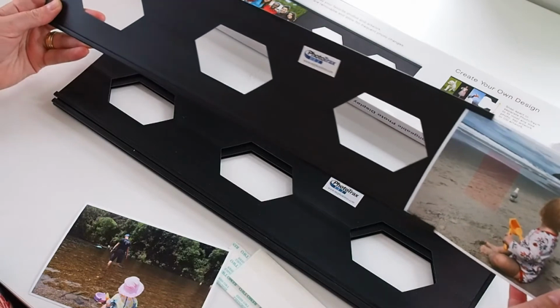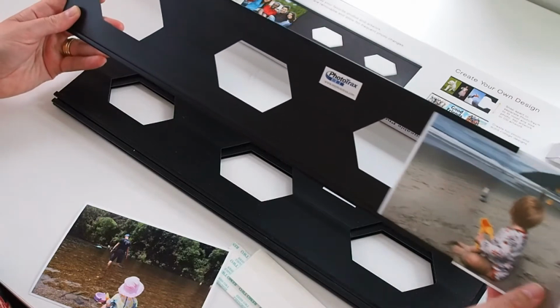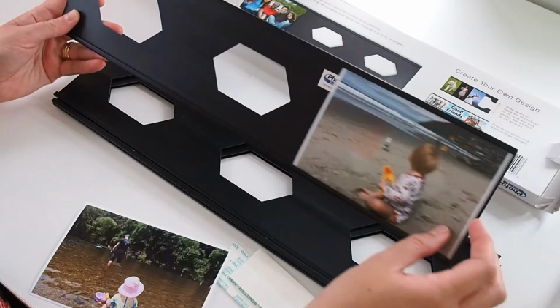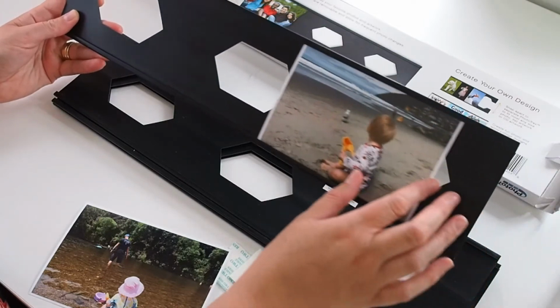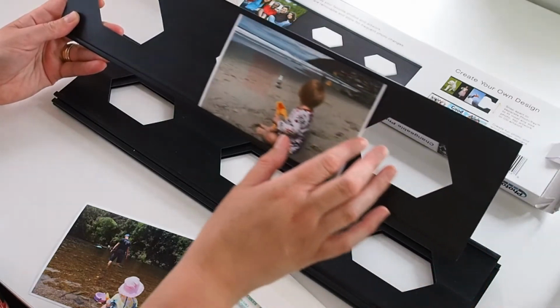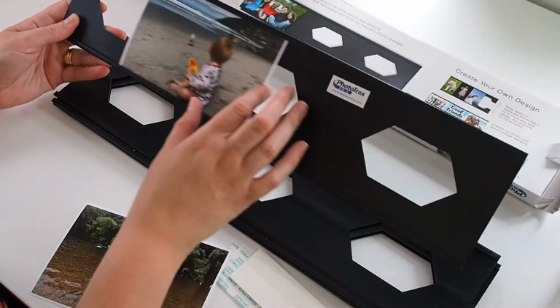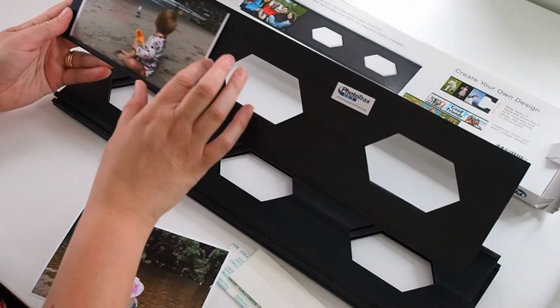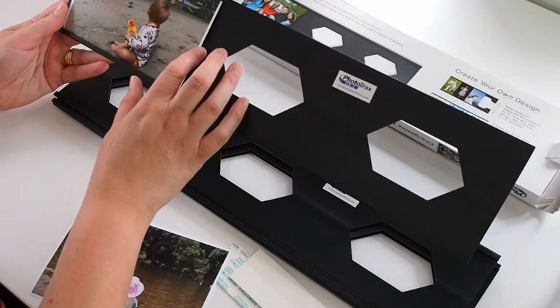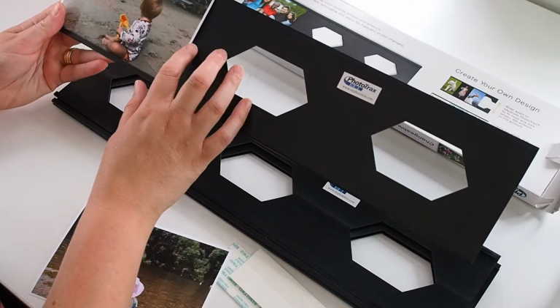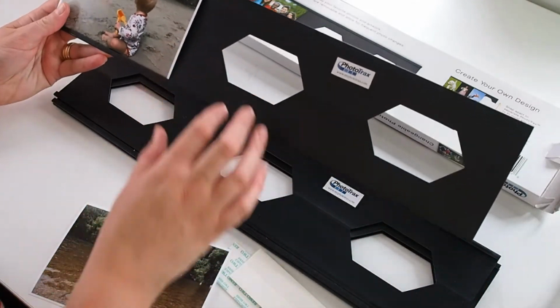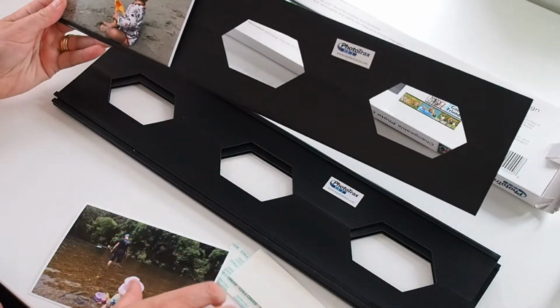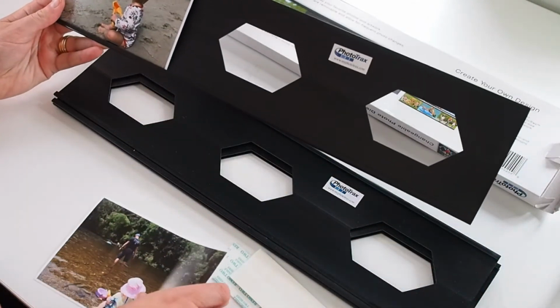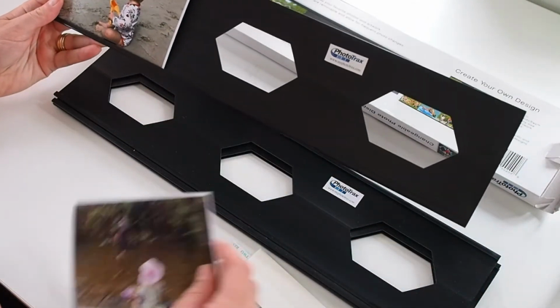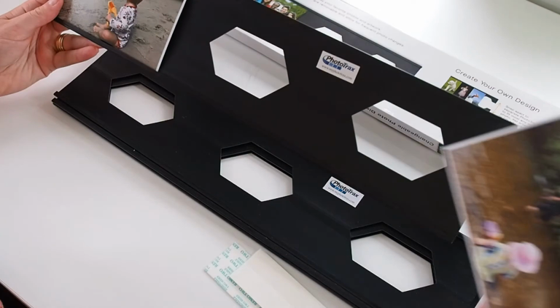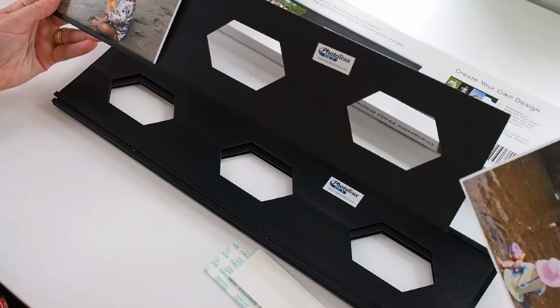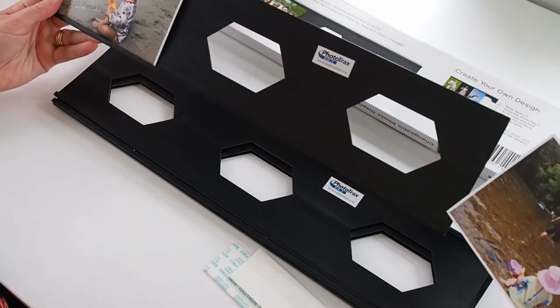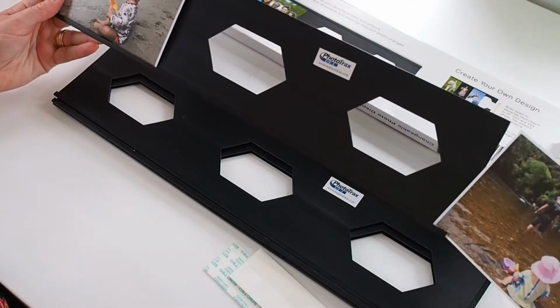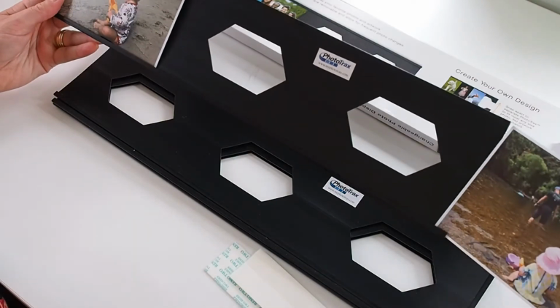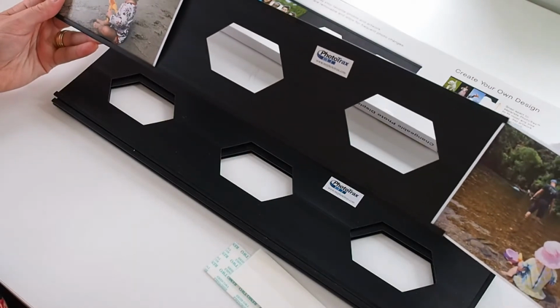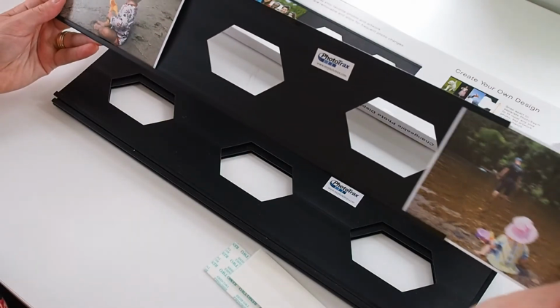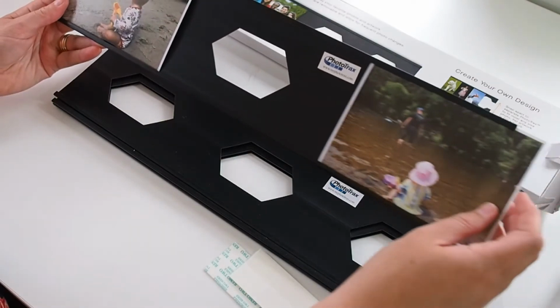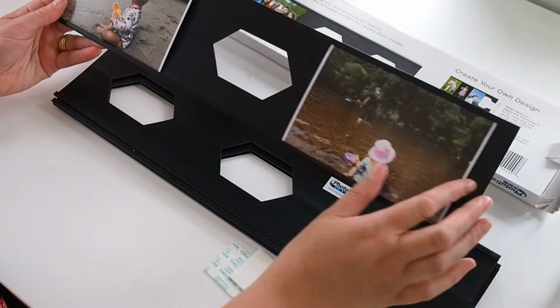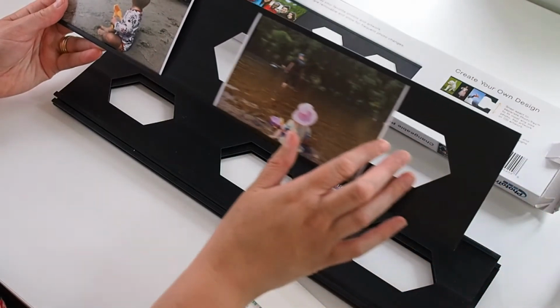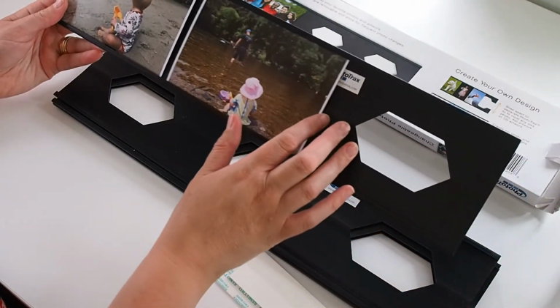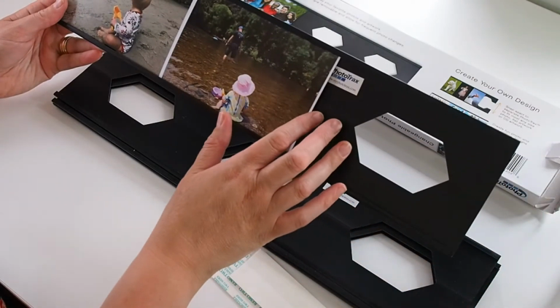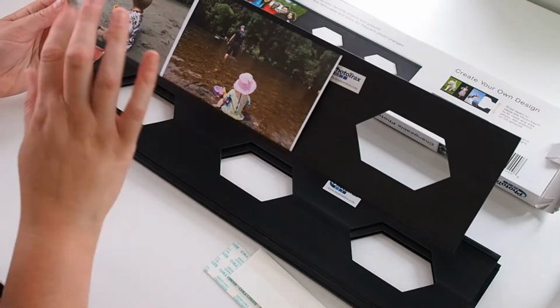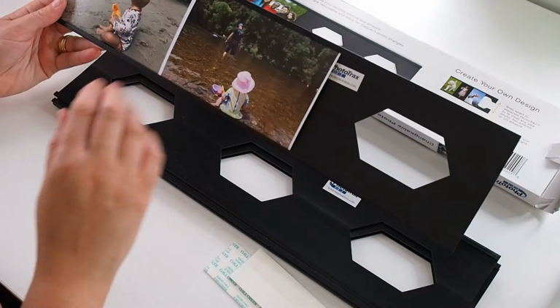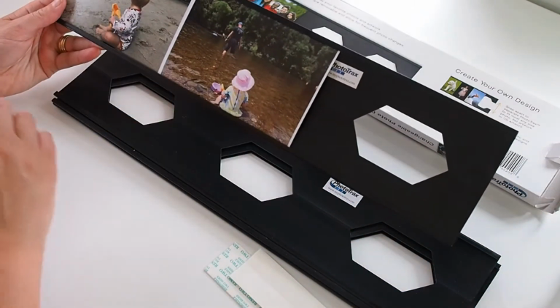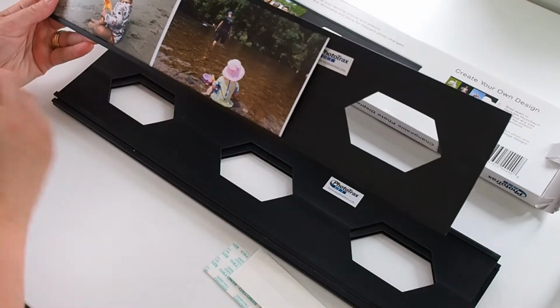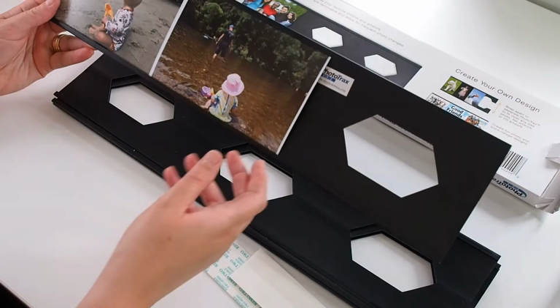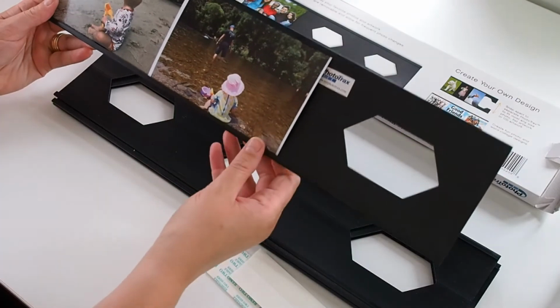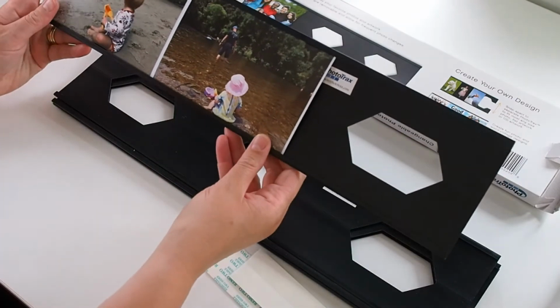you can just slip them into the track and use this as a way of displaying your photos. It's a nice and easy way of switching them around when you want to change things up.